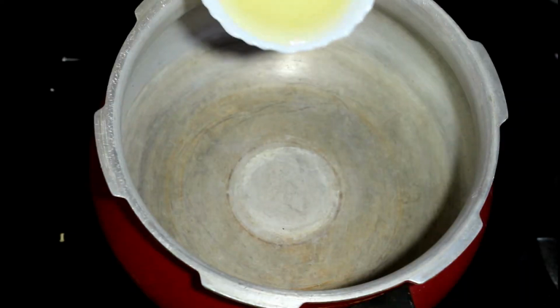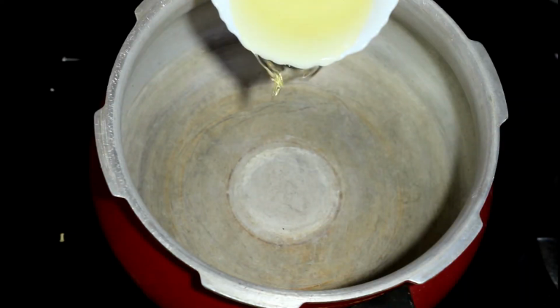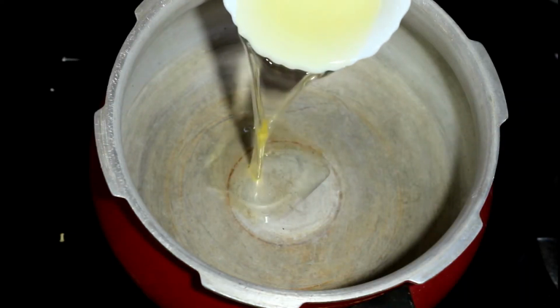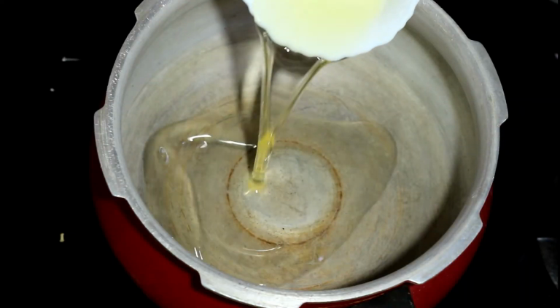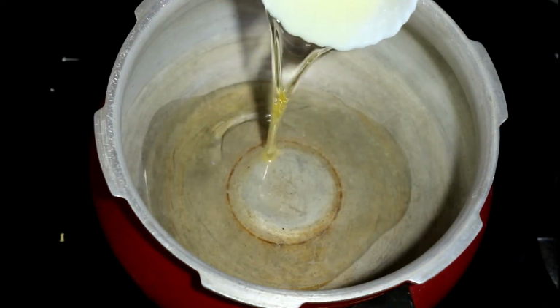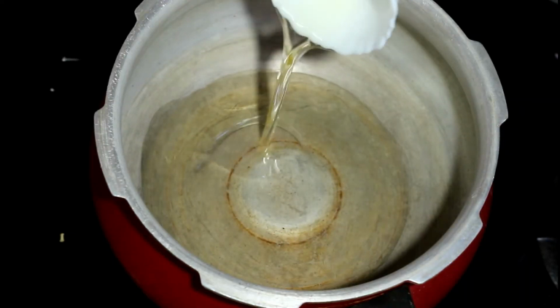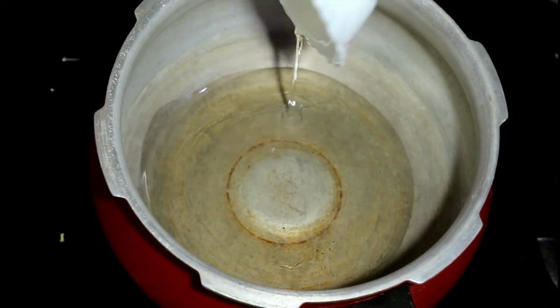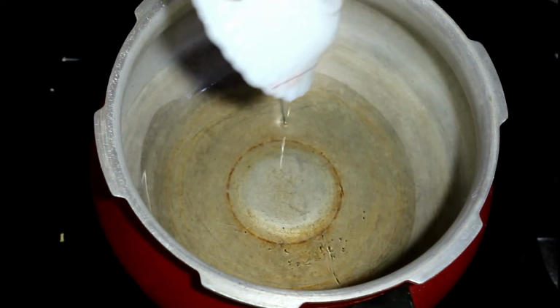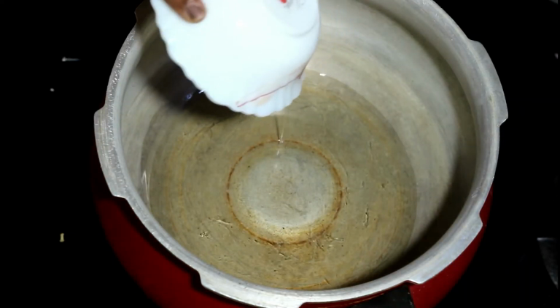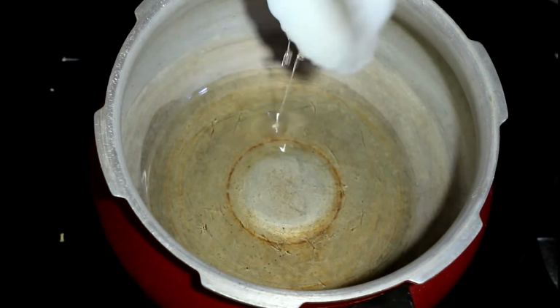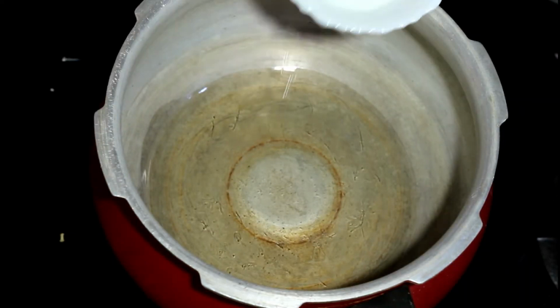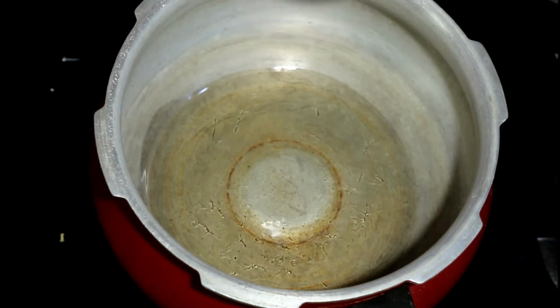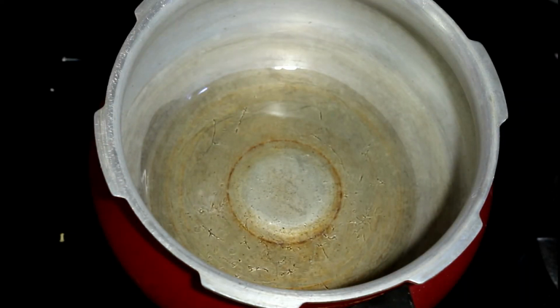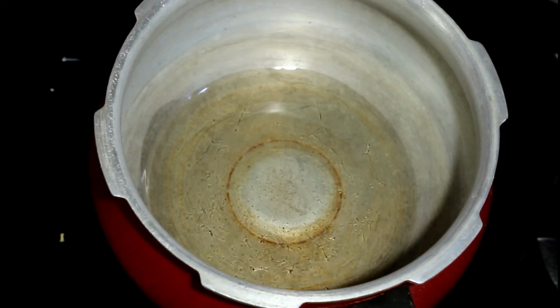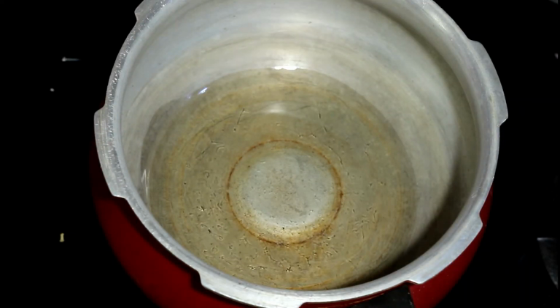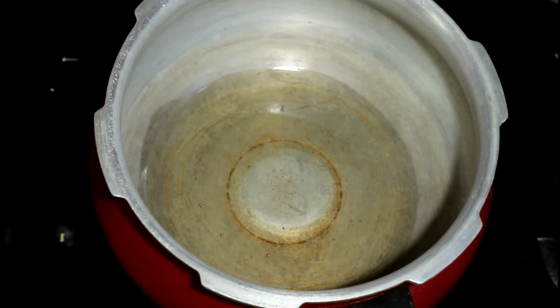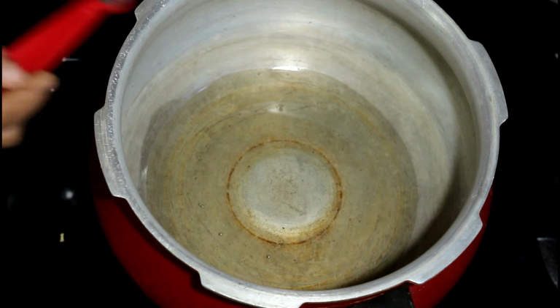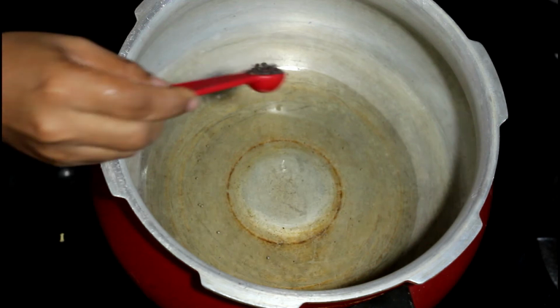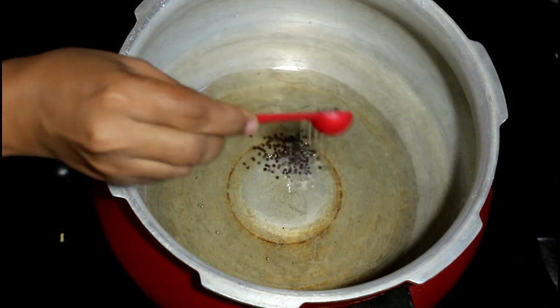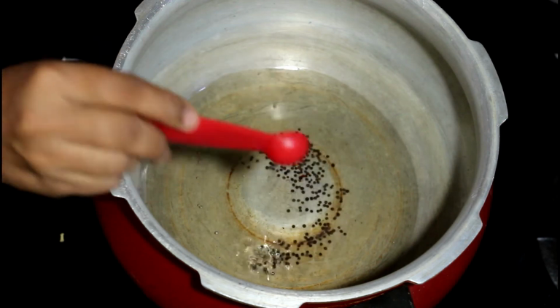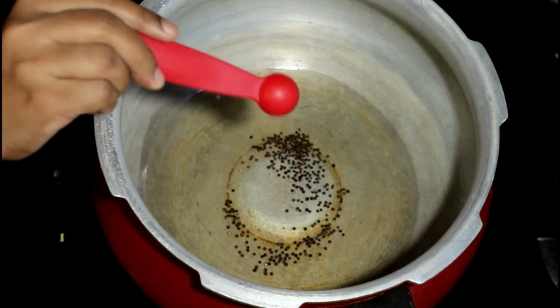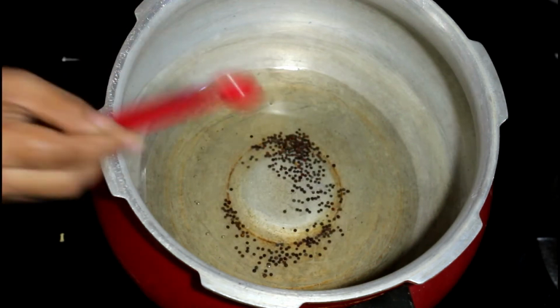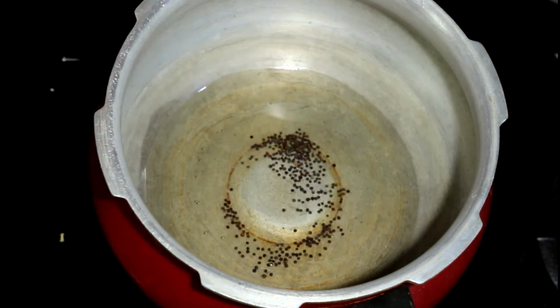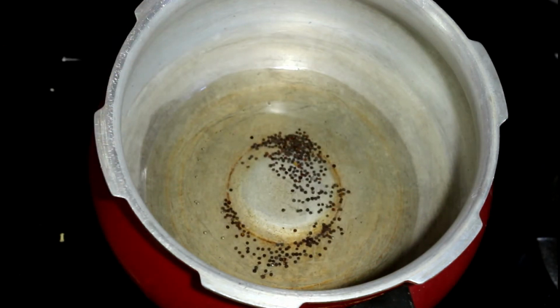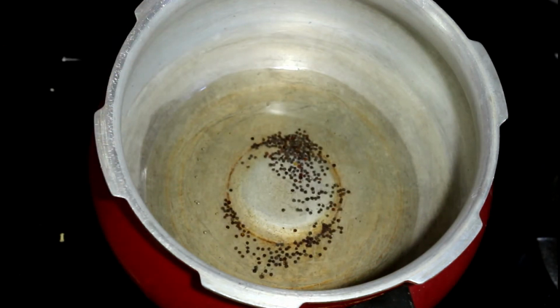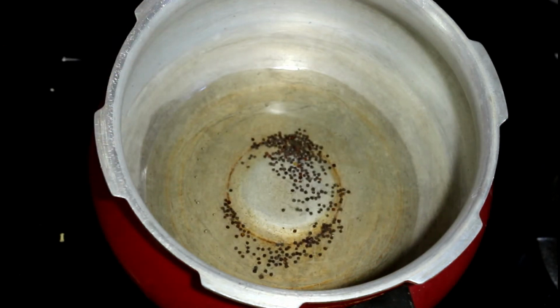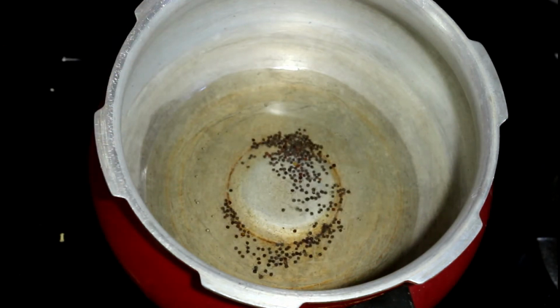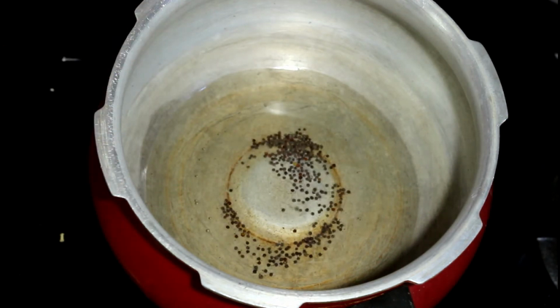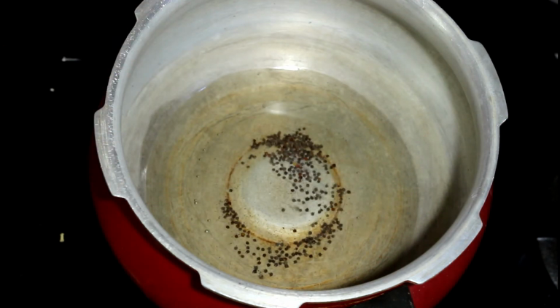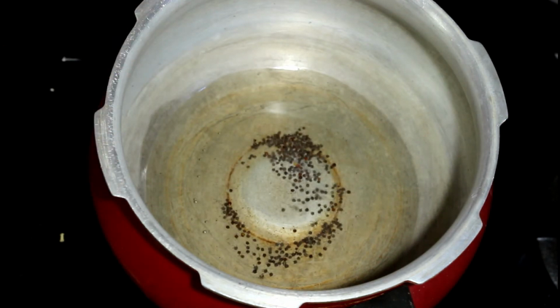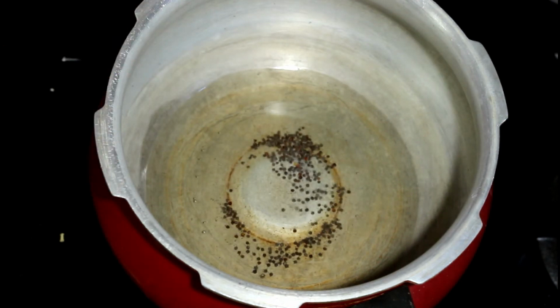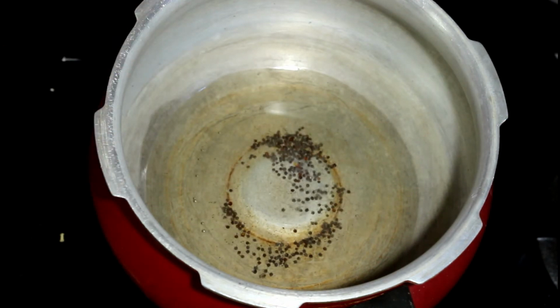Let's begin by adding some oil to a pressure cooker. Once the oil becomes hot, add the mustard seeds and let it splutter.